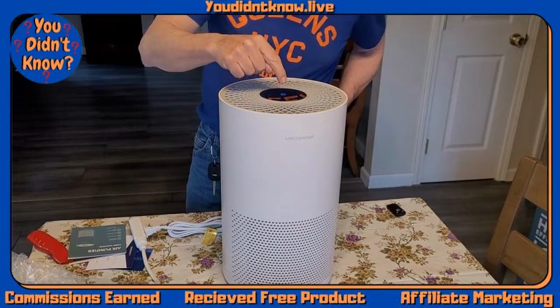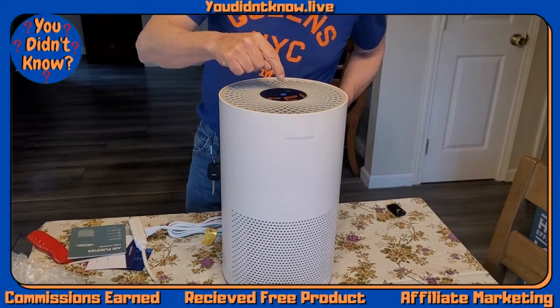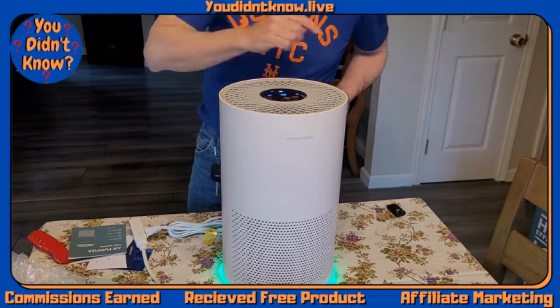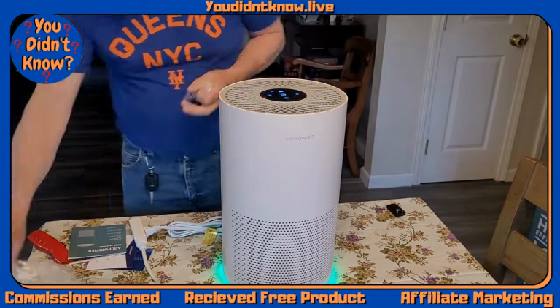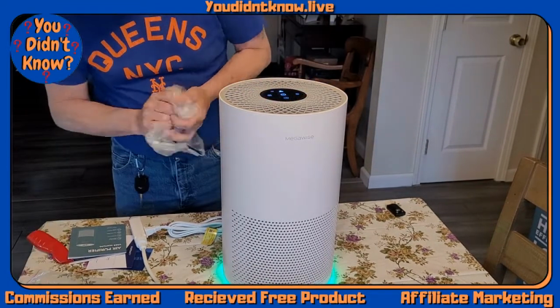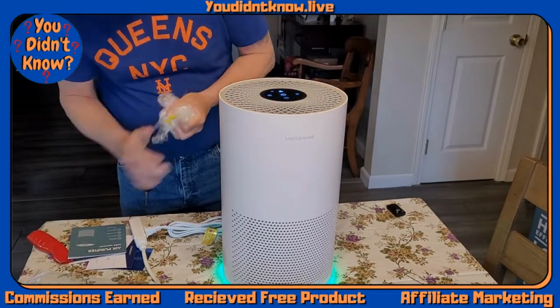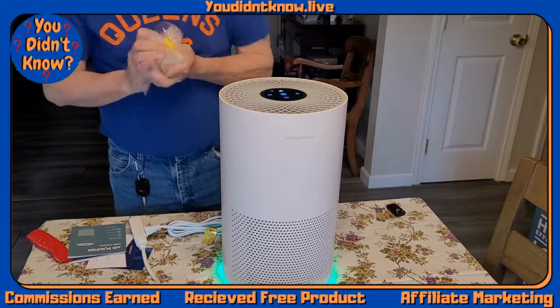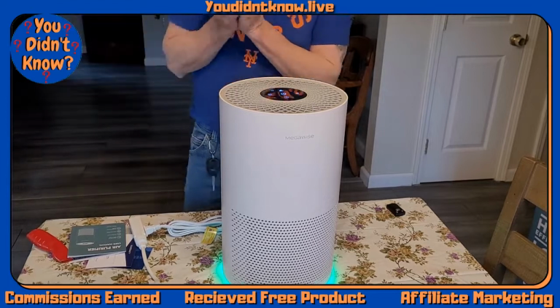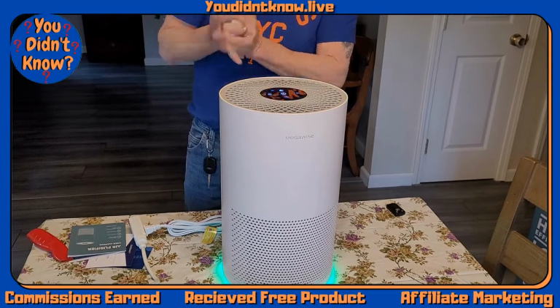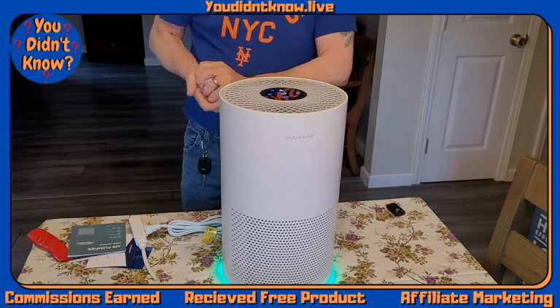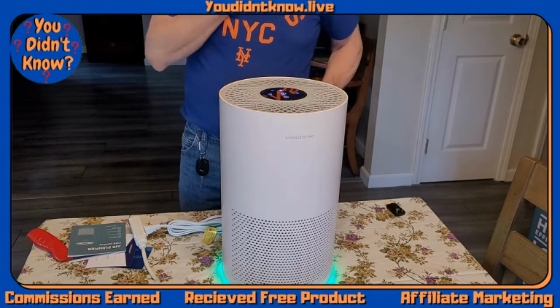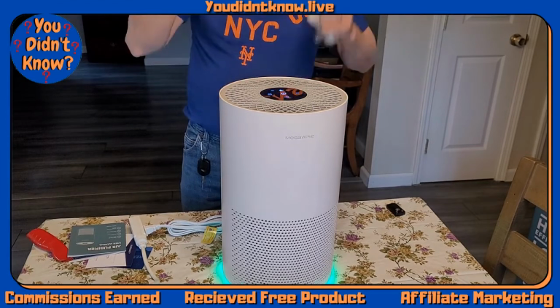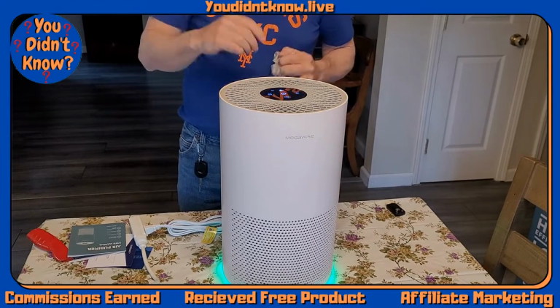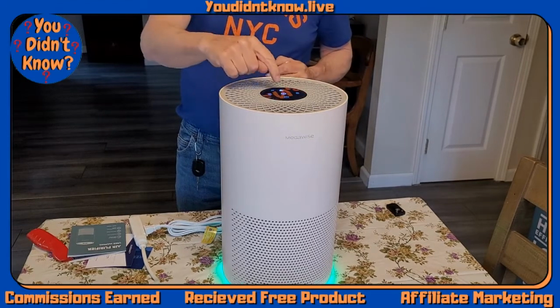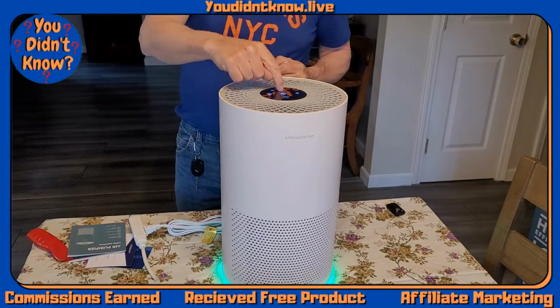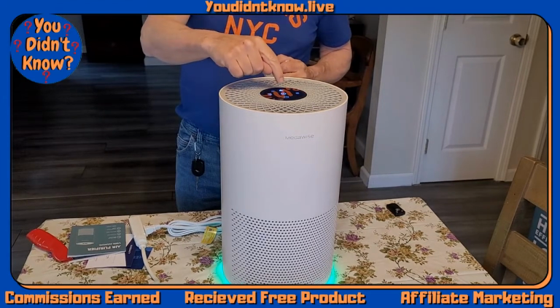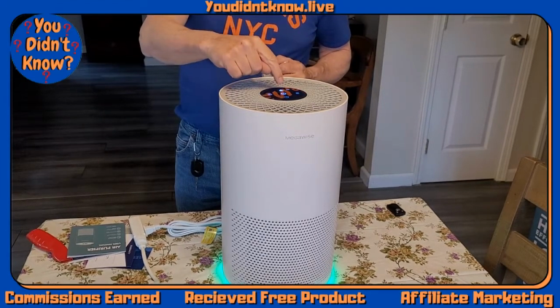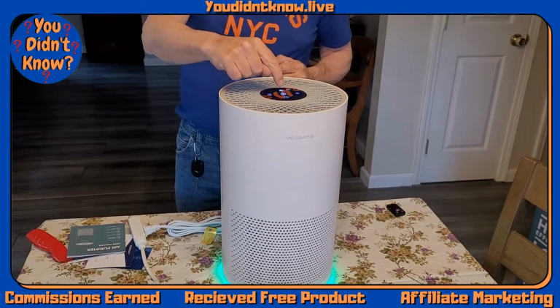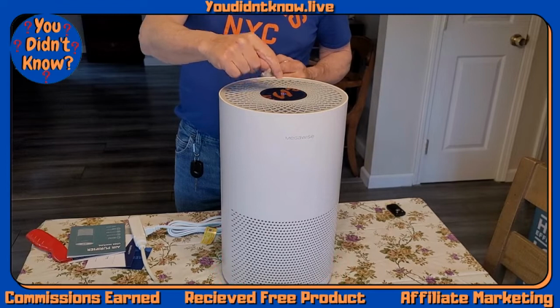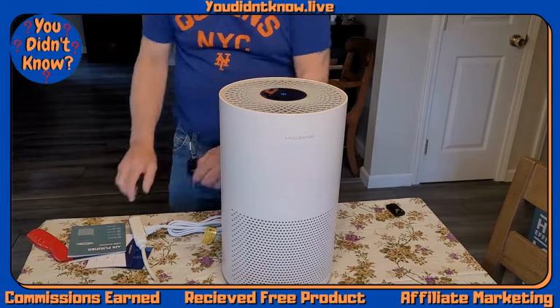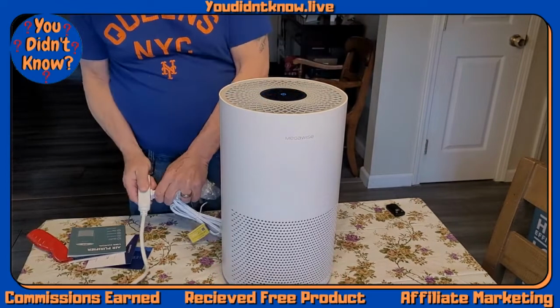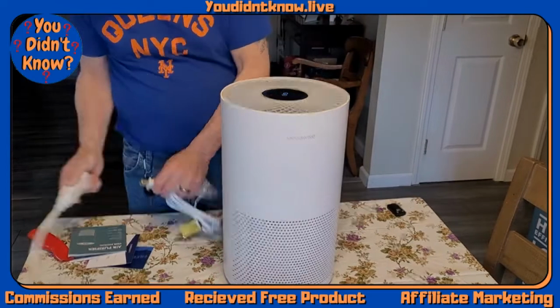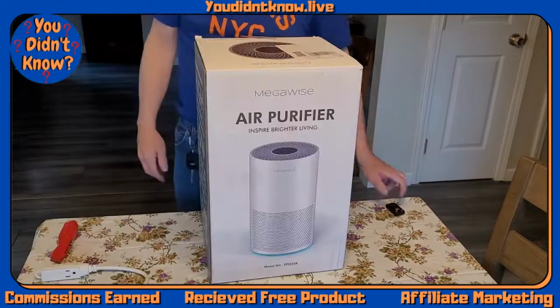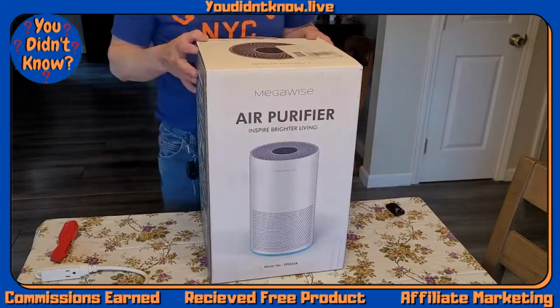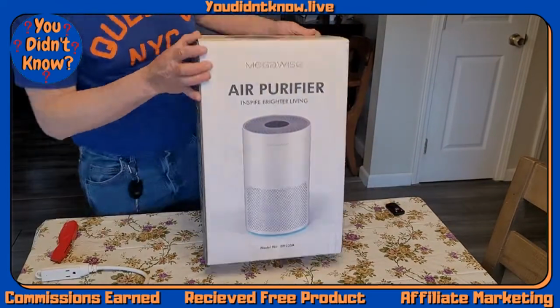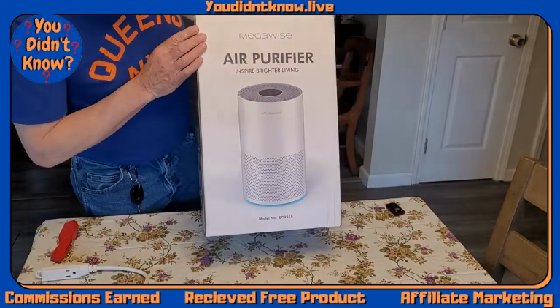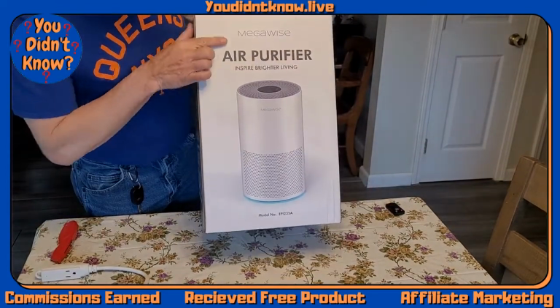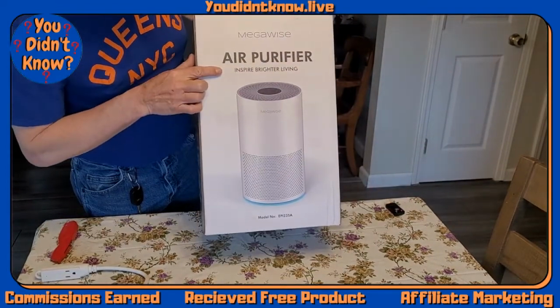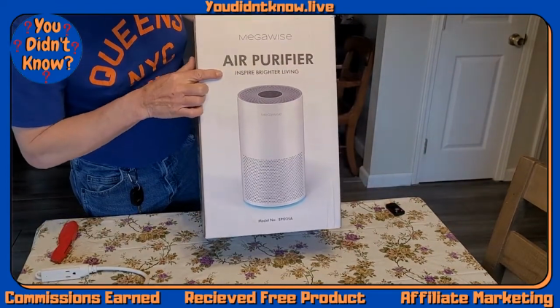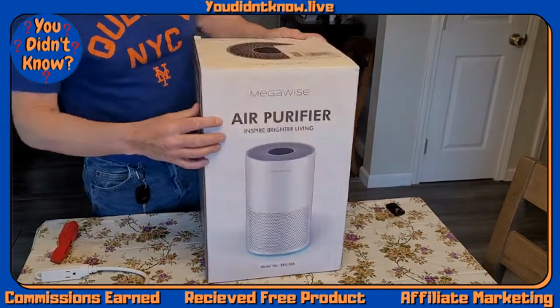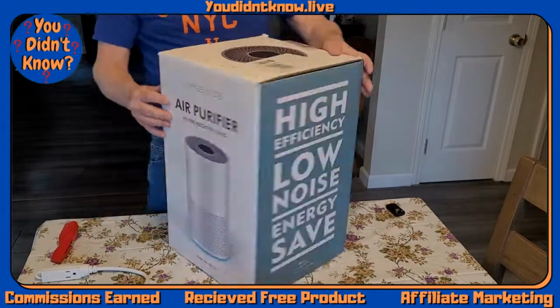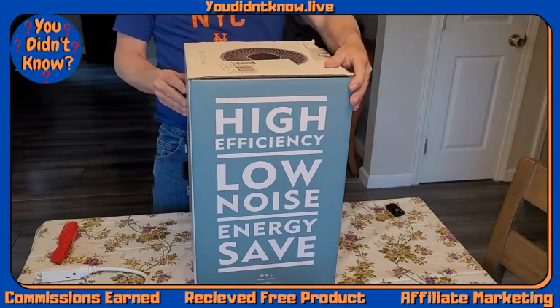The lights on the bottom indicate the air quality — it goes from green to red. It's super okay.